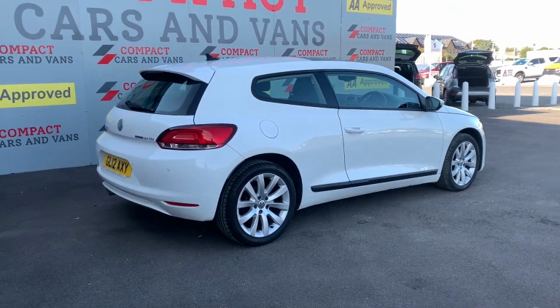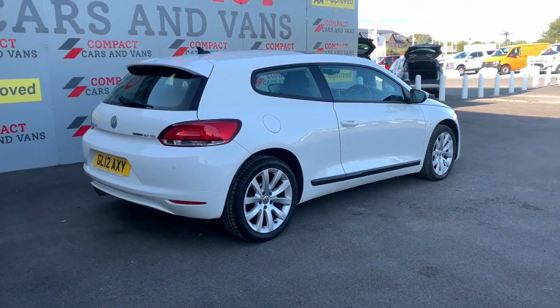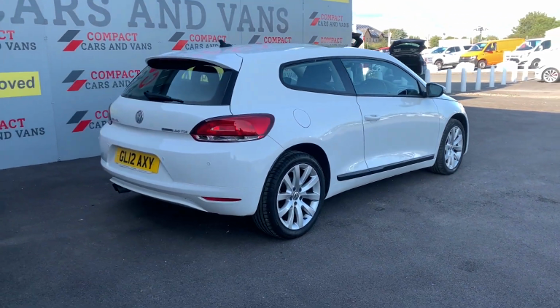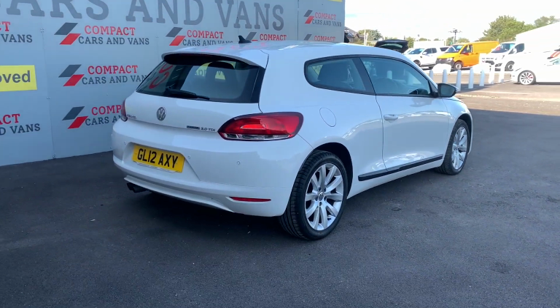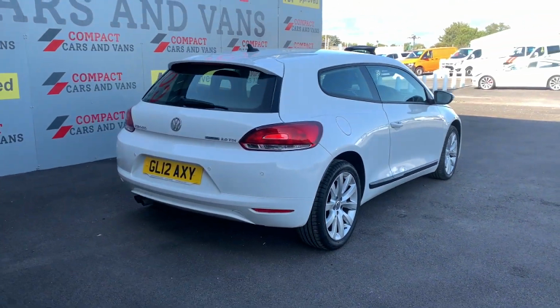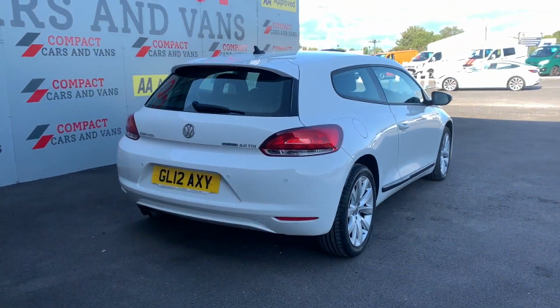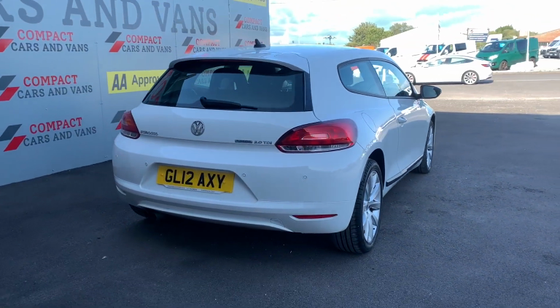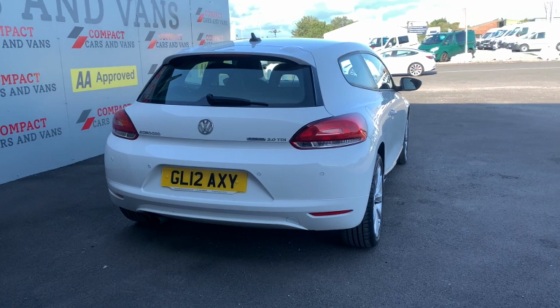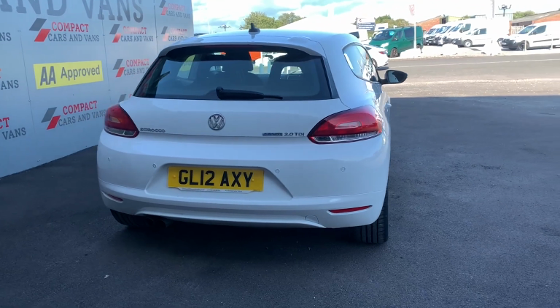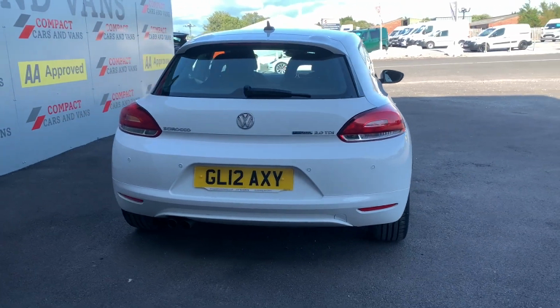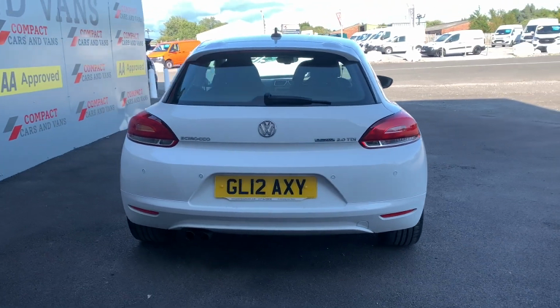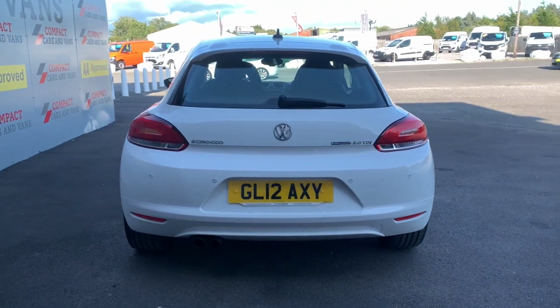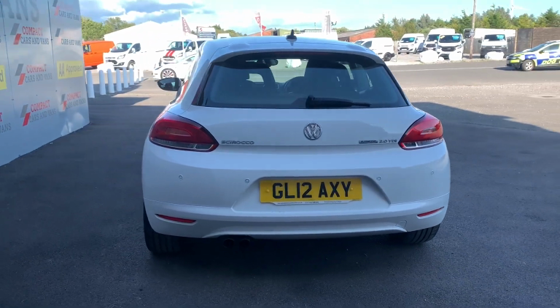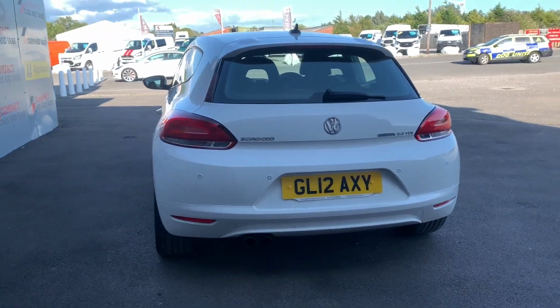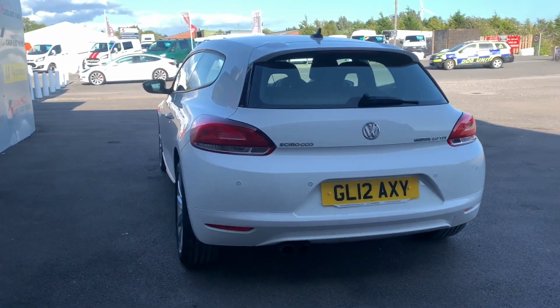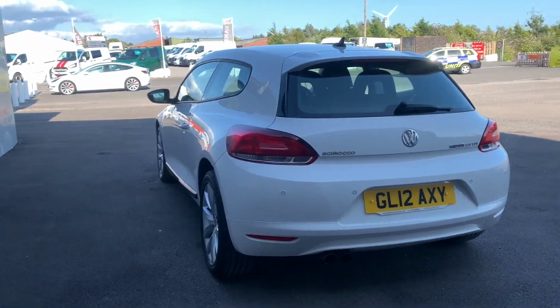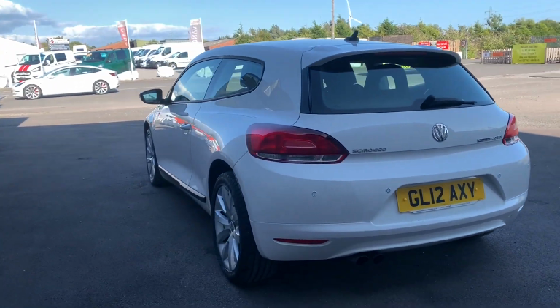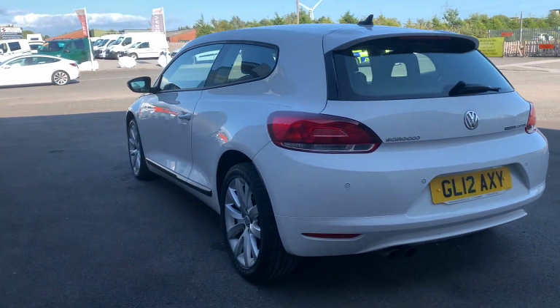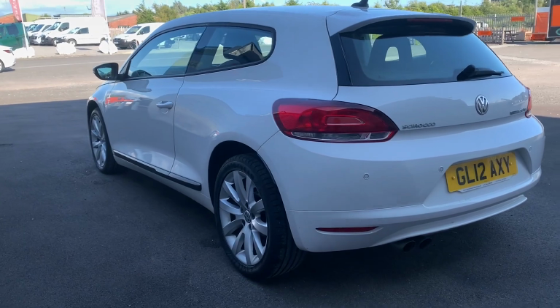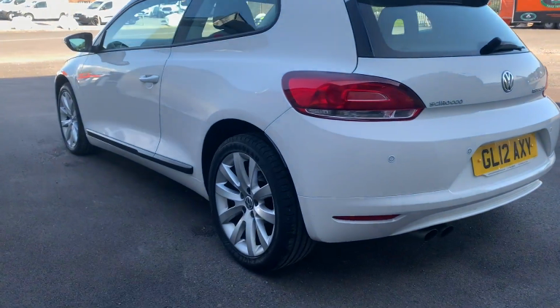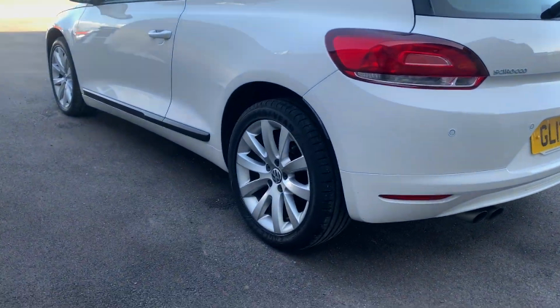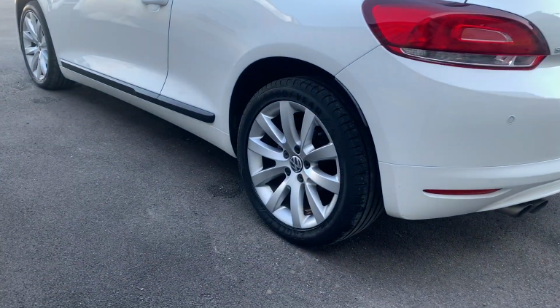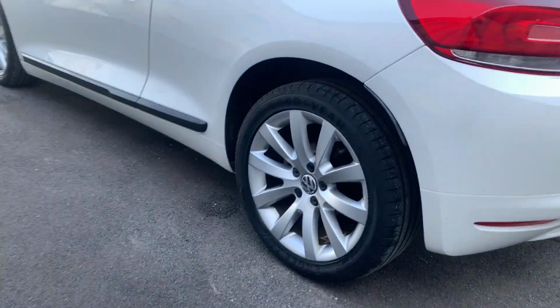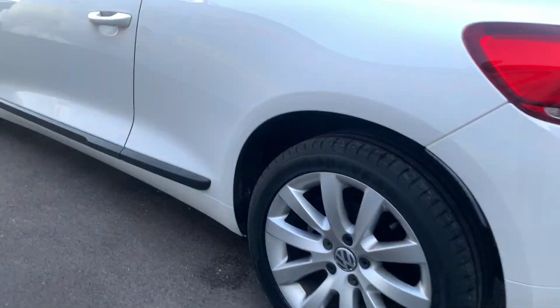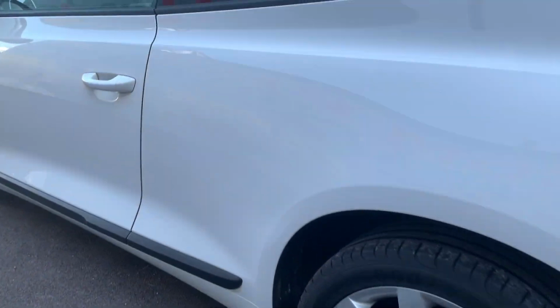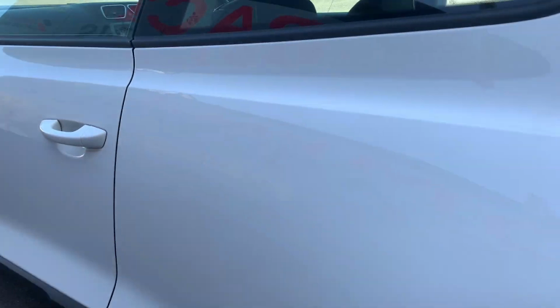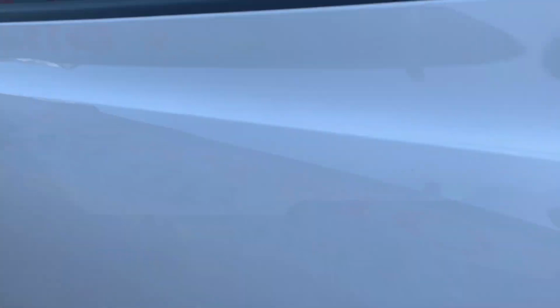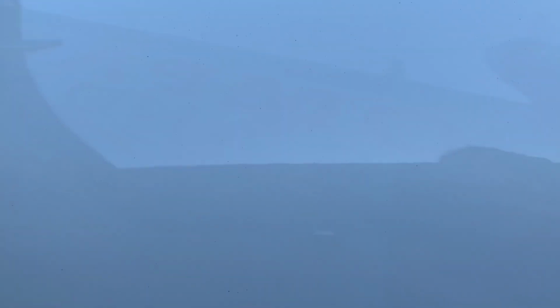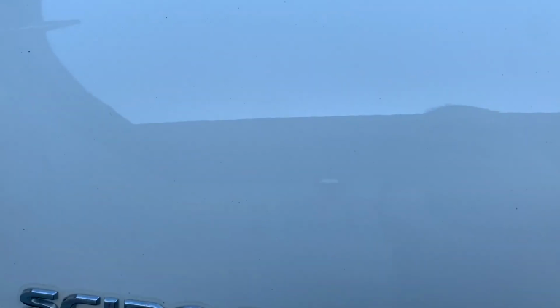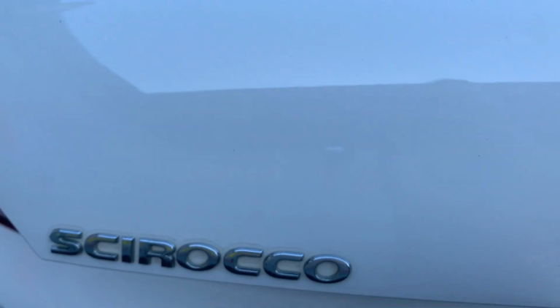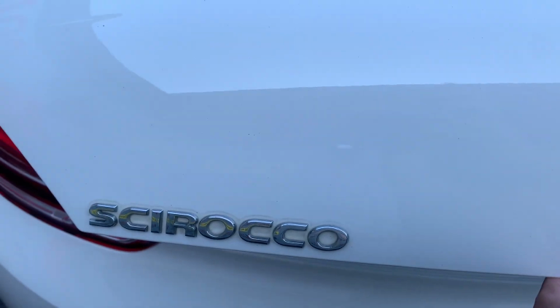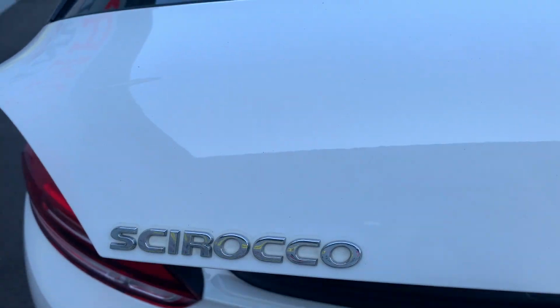The best part about this vehicle is it's only £35 a year road tax. This sporty looking vehicle is finished in Candy White and benefits from multi-spoke 17 inch alloys. You'll also have a low riding platform alongside body colour bumpers, finishing off an excellent vehicle.